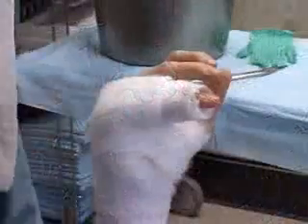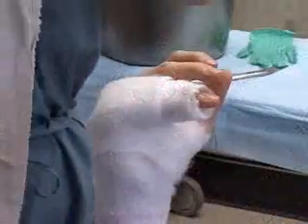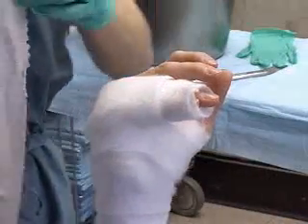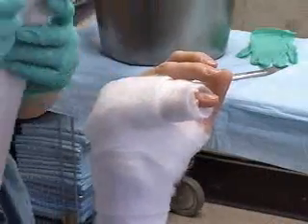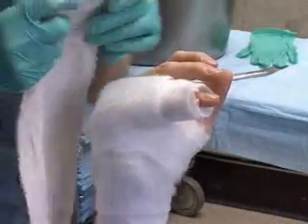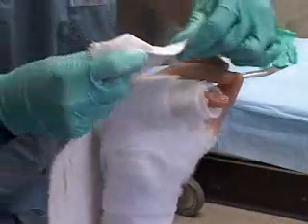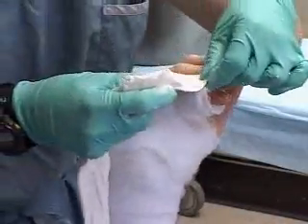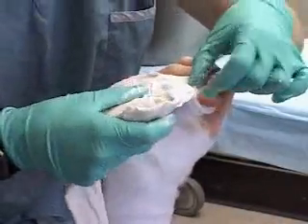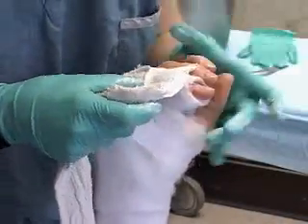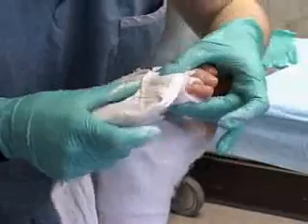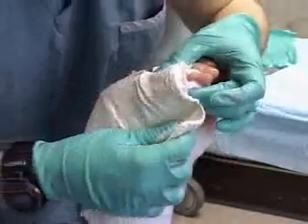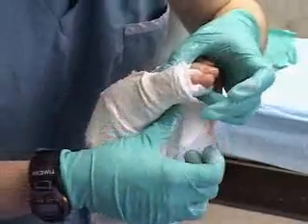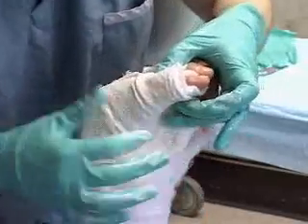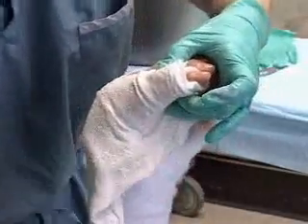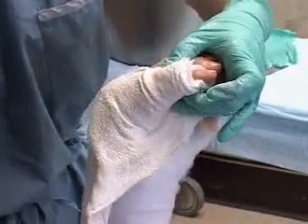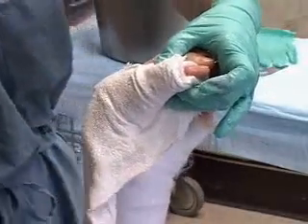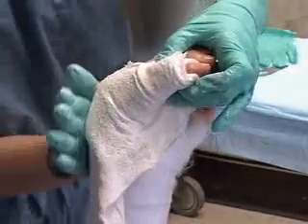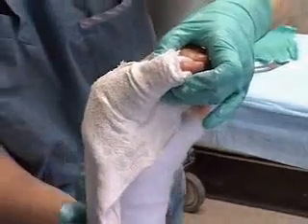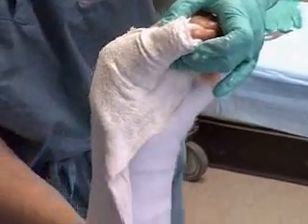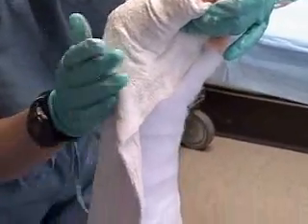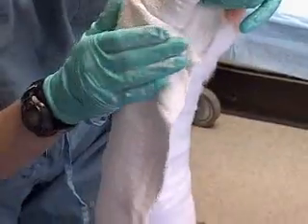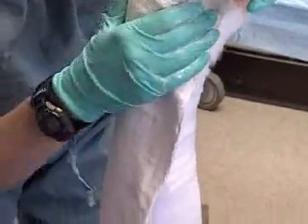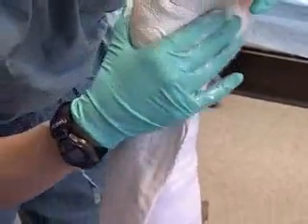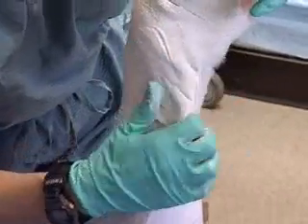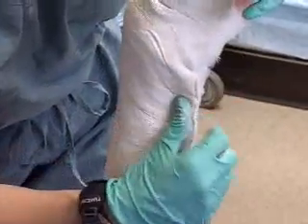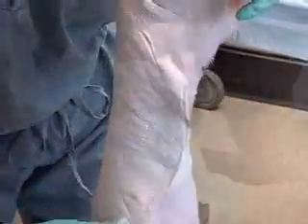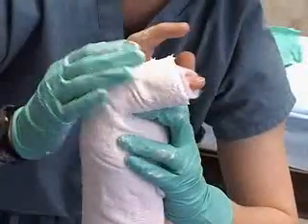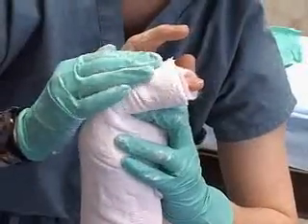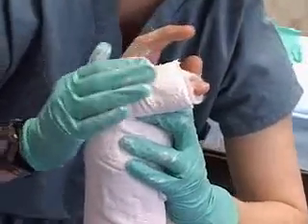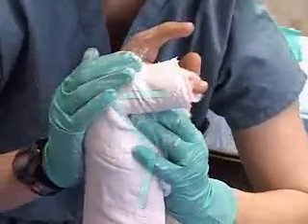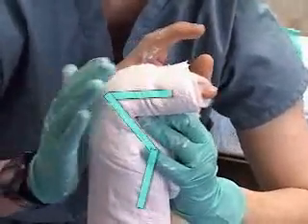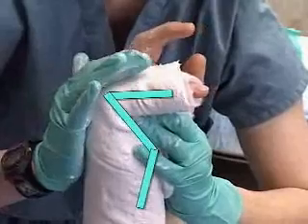Apply the plaster starting with the fingers, moulding to conform with the fingers and hand, and smoothing the material into a gutter shape. Don't forget to hold that Z.